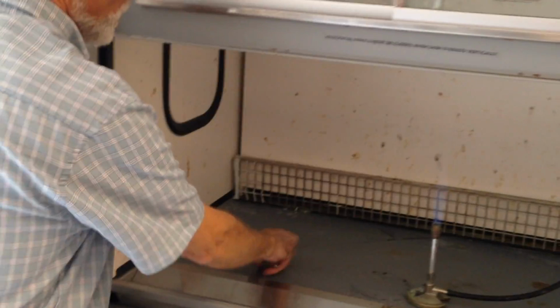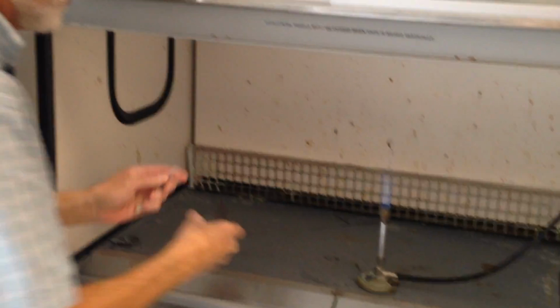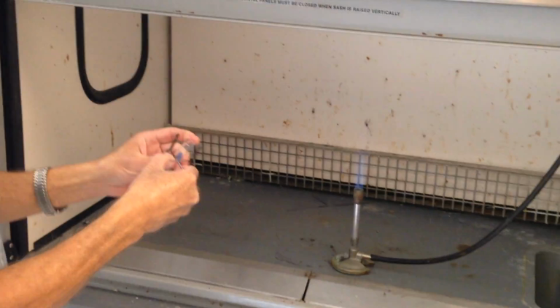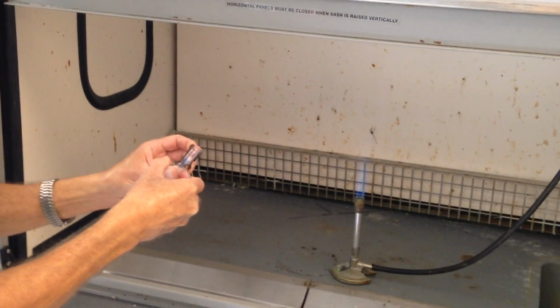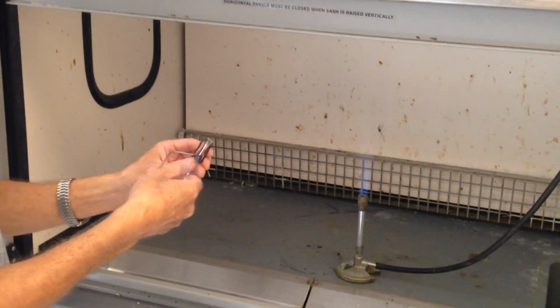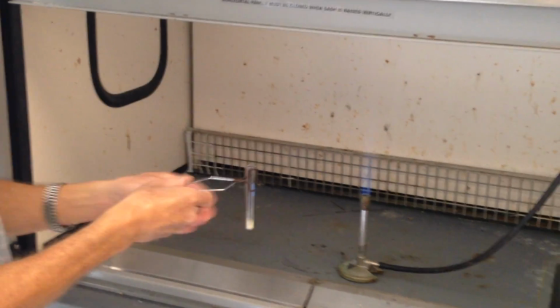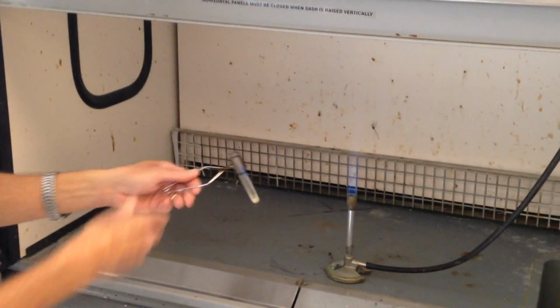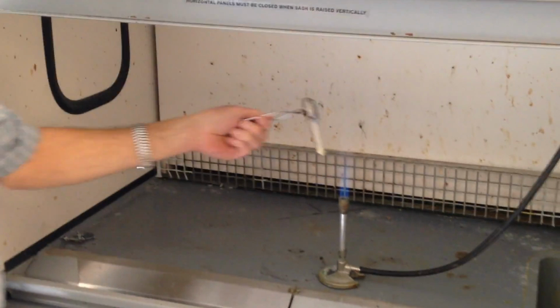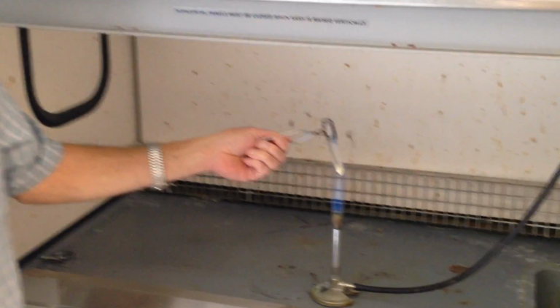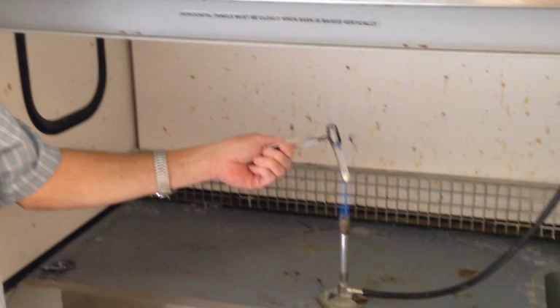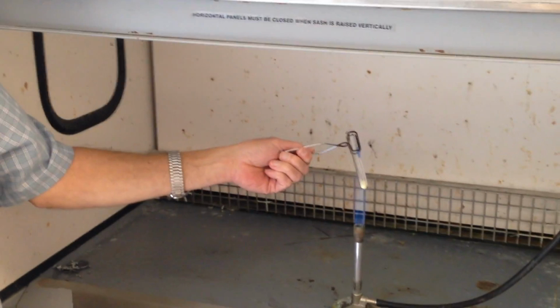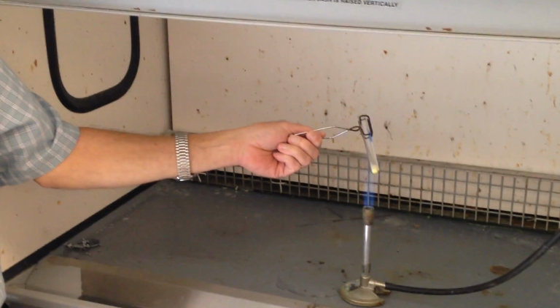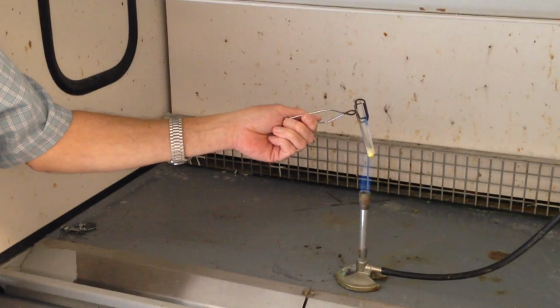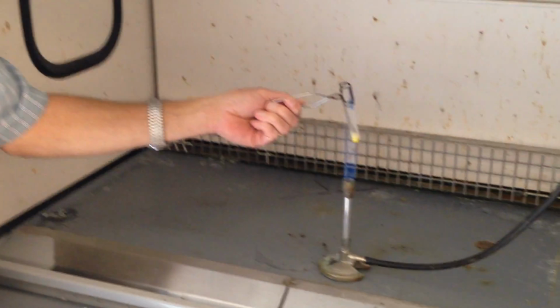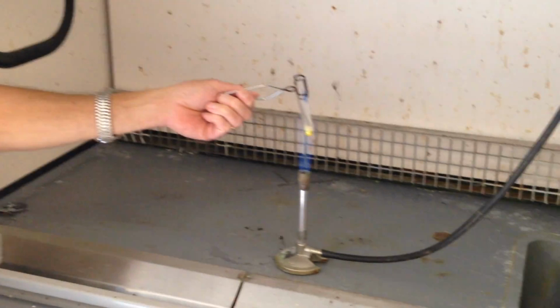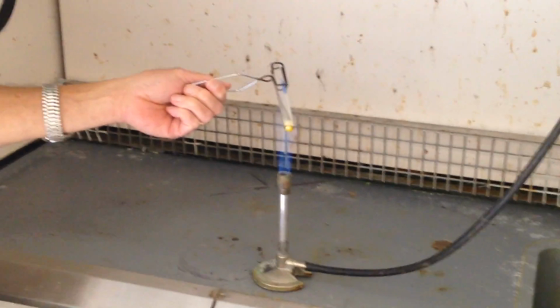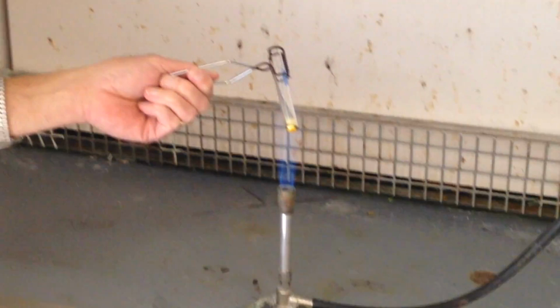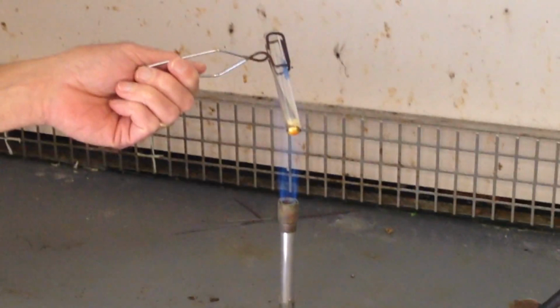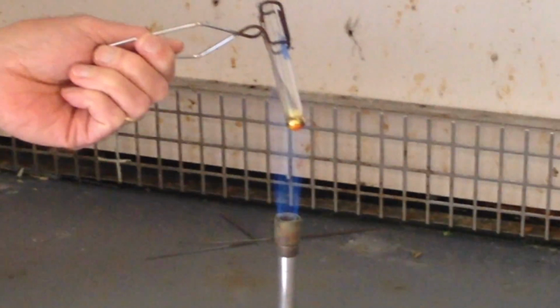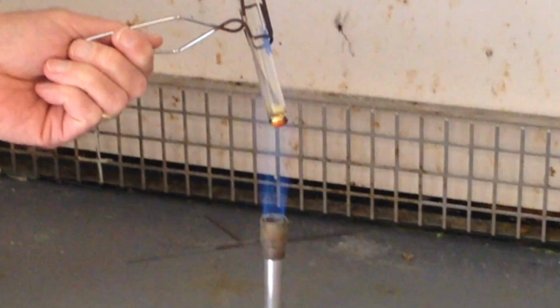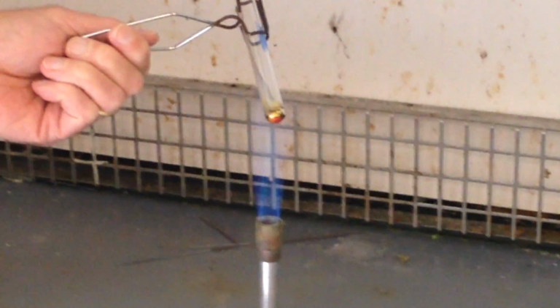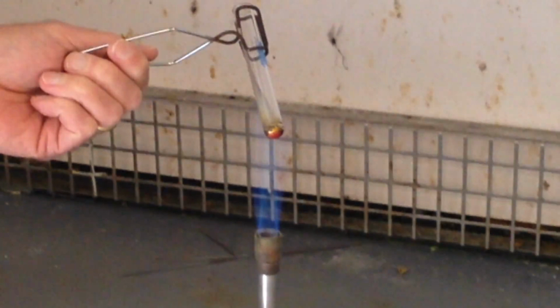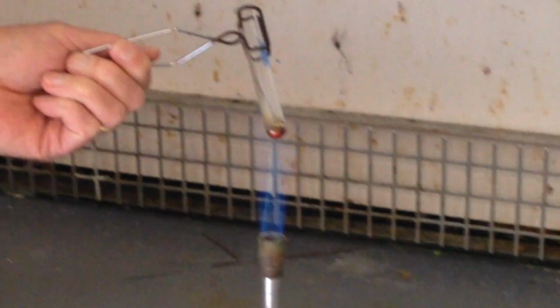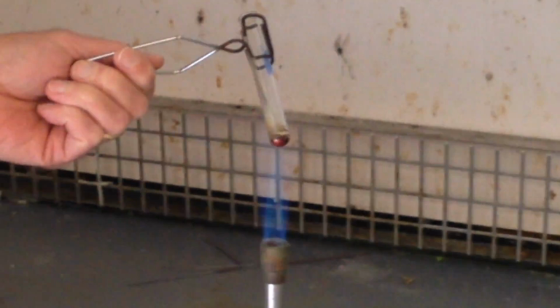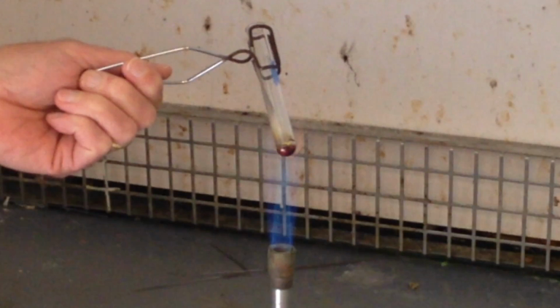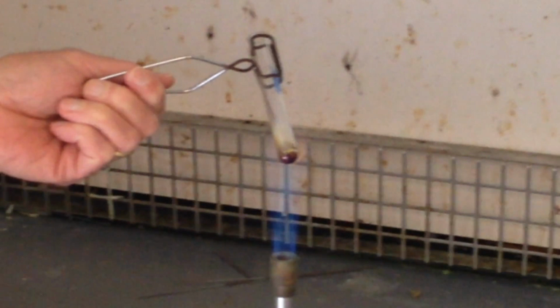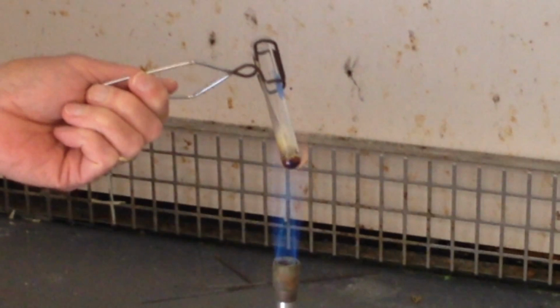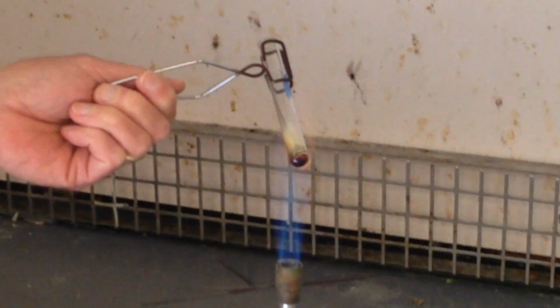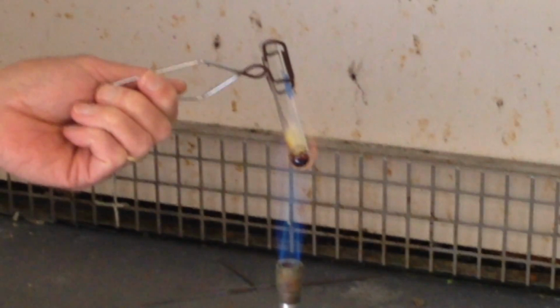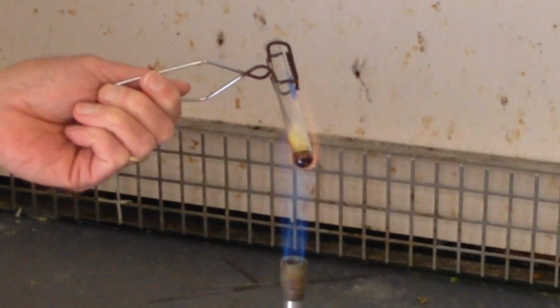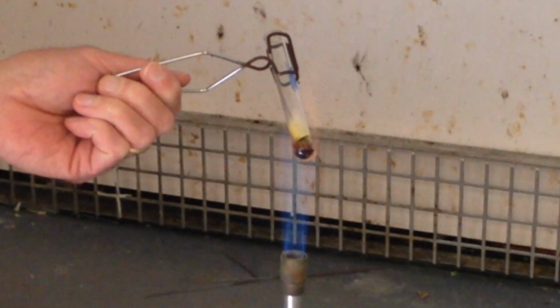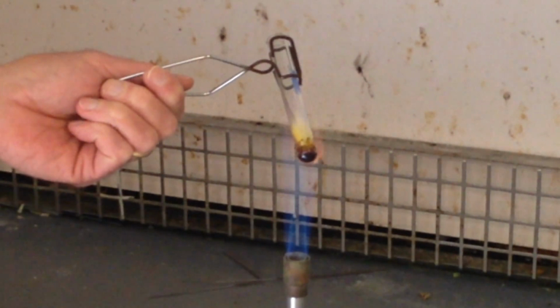Now we will heat the combination in the hottest part of the flame. The first thing you'll notice is the sulfur starting to melt — you get a yellow and then a darker reddish liquid forming.